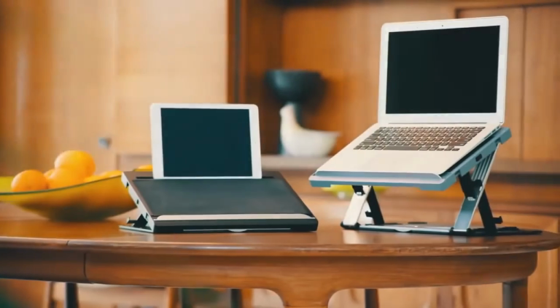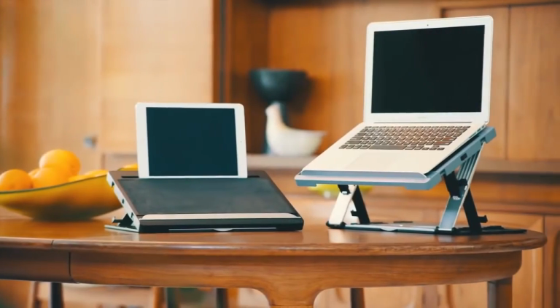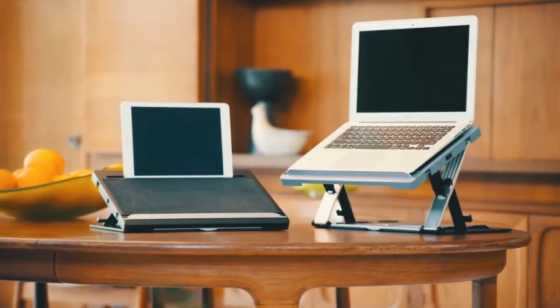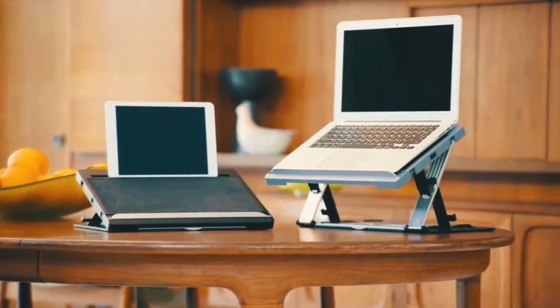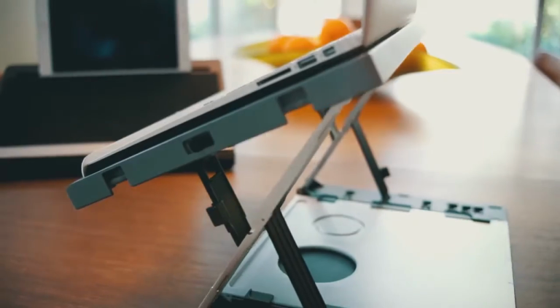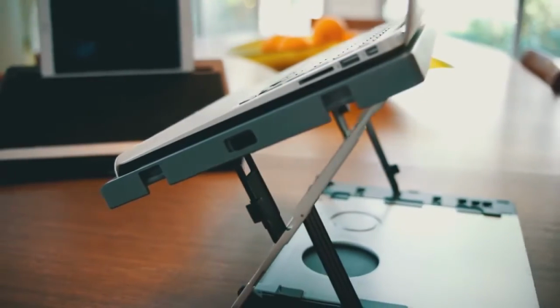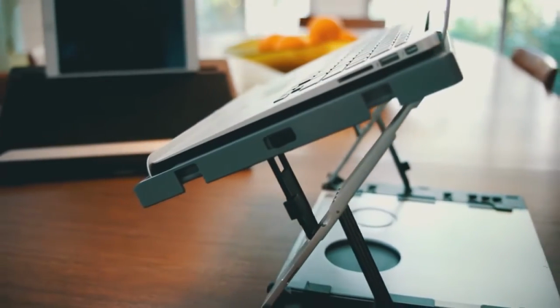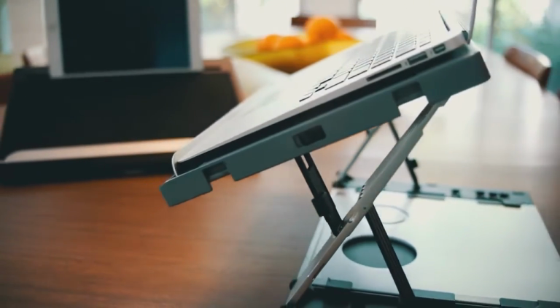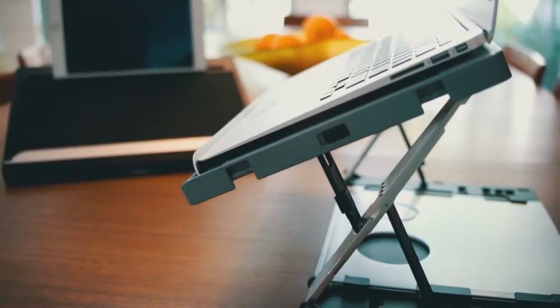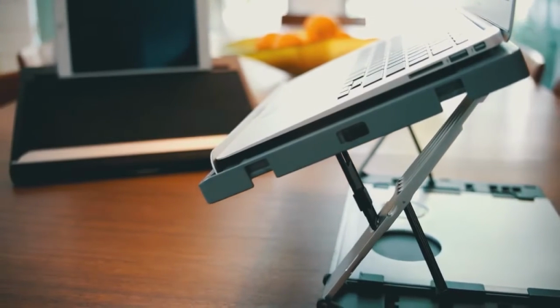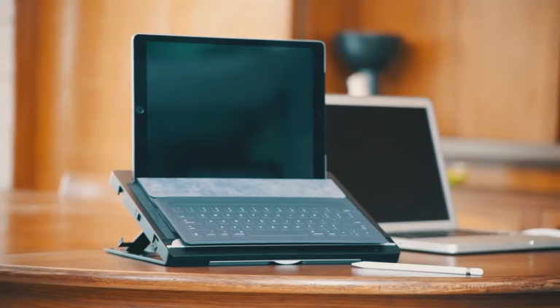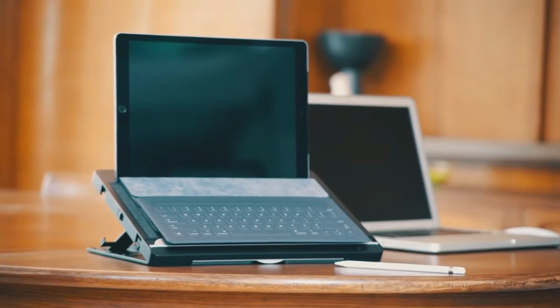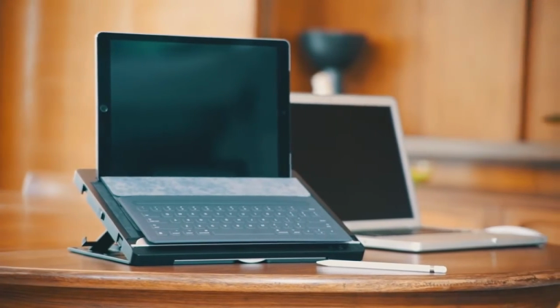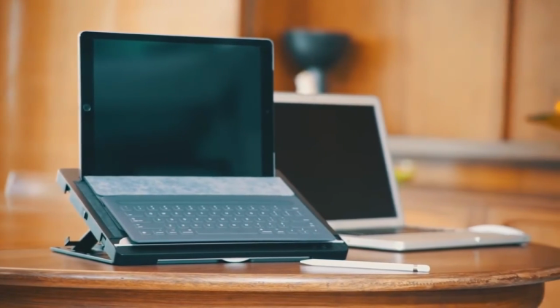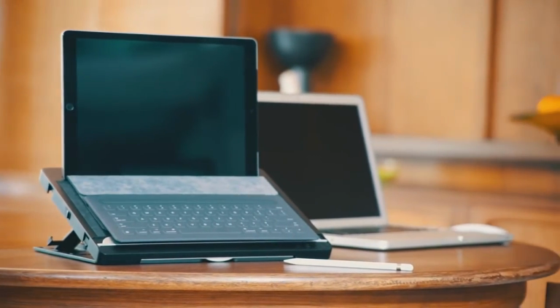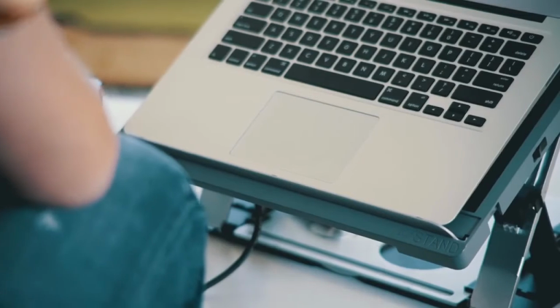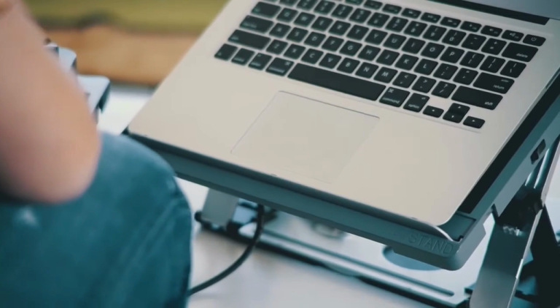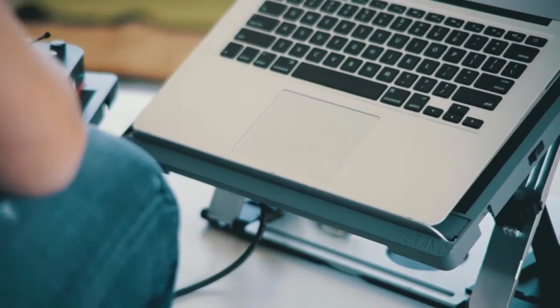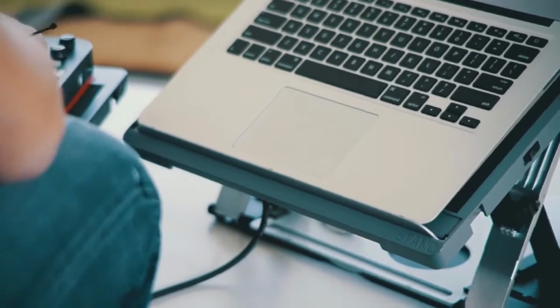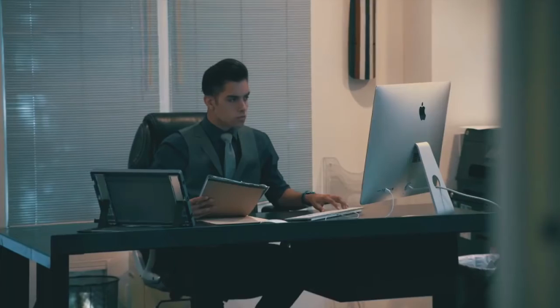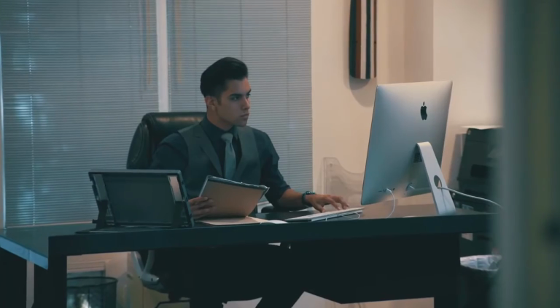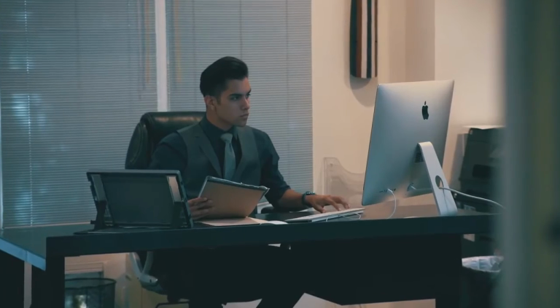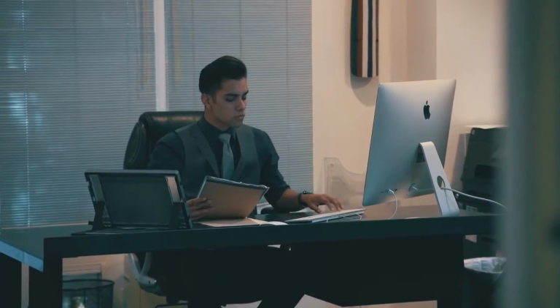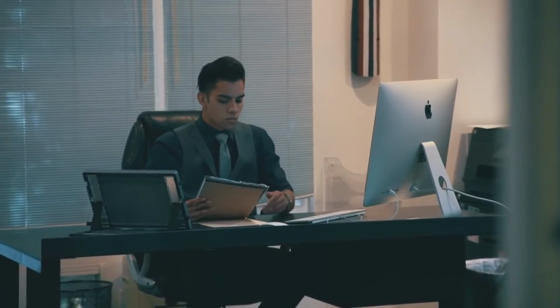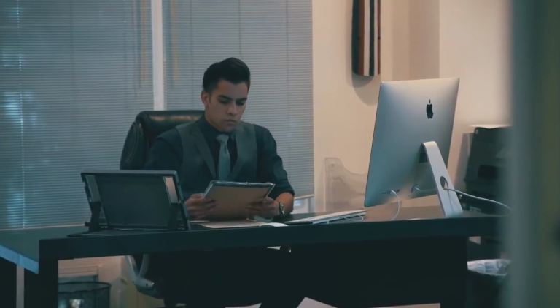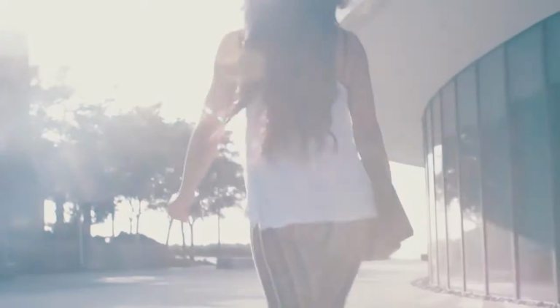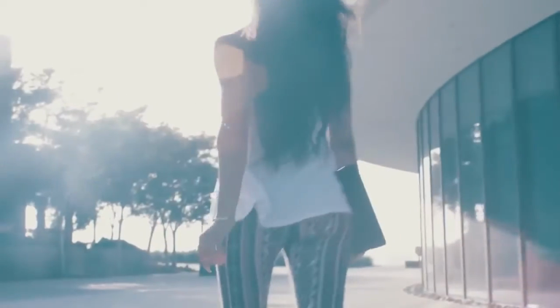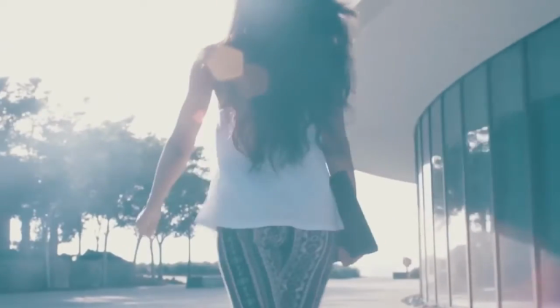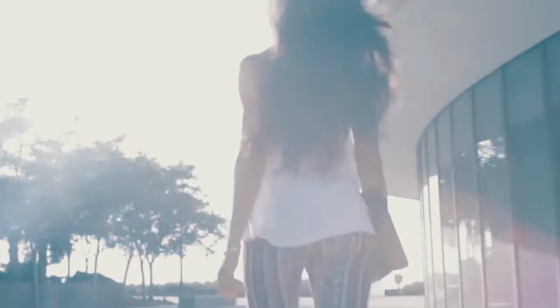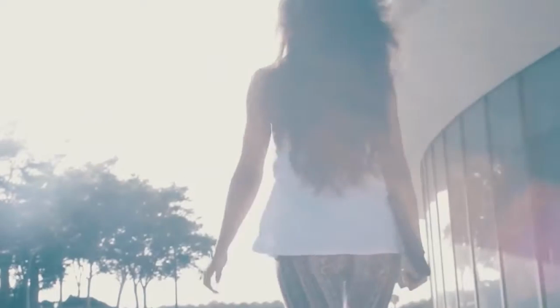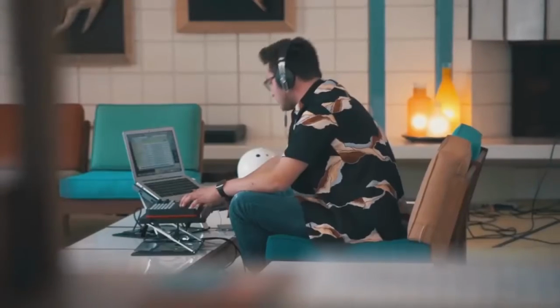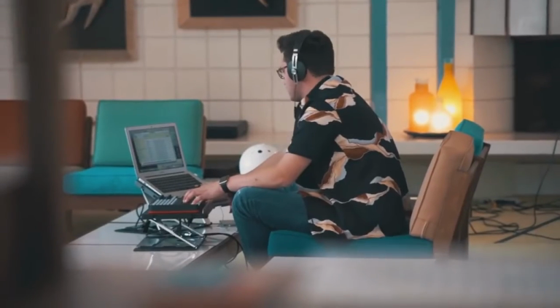Introducing the A-Stand. The ergonomic, compact, and completely portable work and play station that adapts to you. A-Stand perfectly balances durability with portability. It's the all-in-one accessory you can't be without.